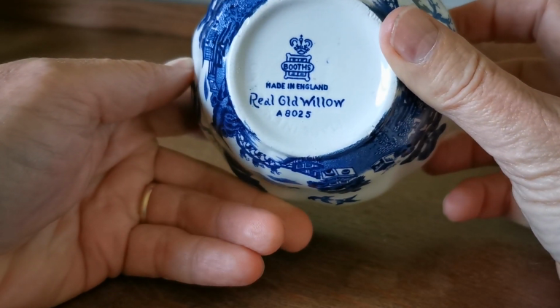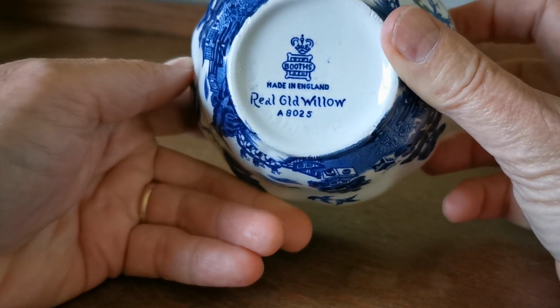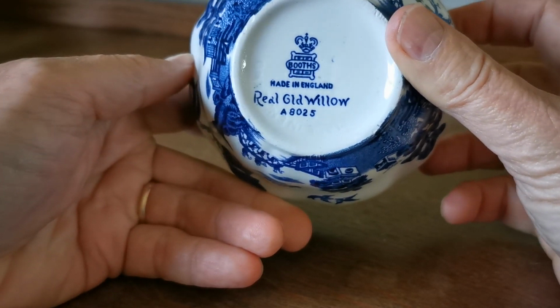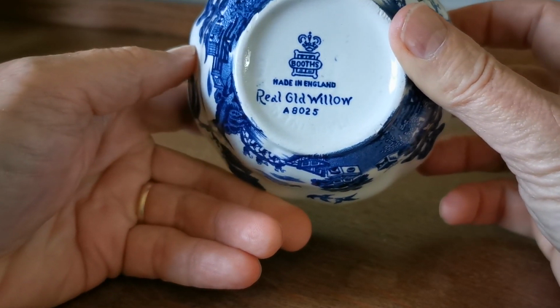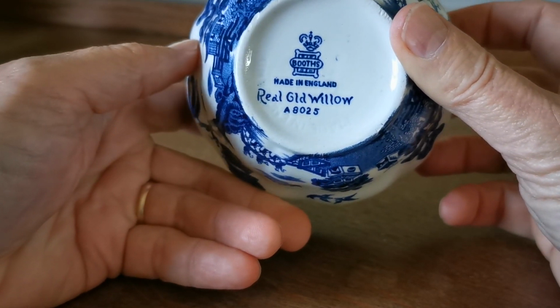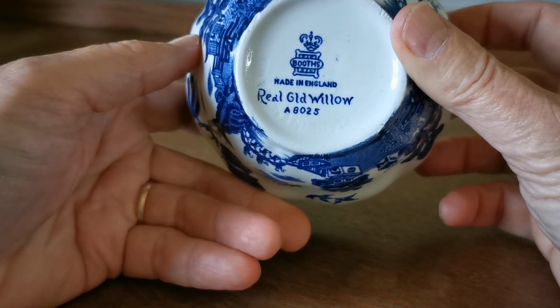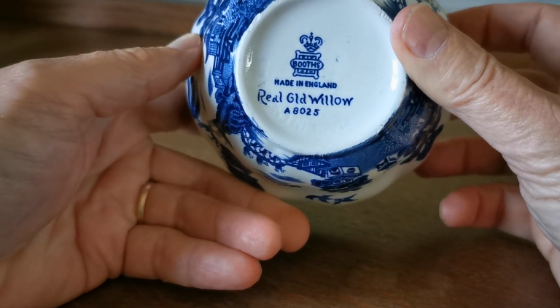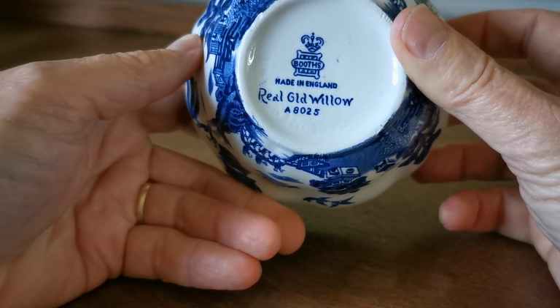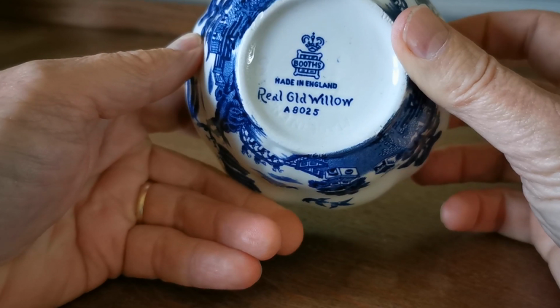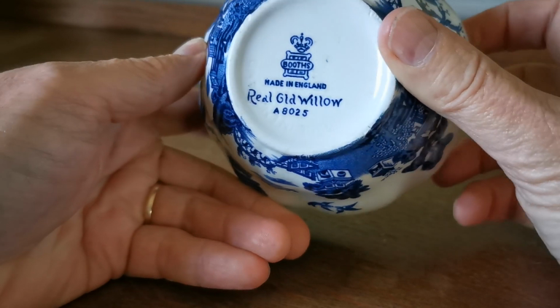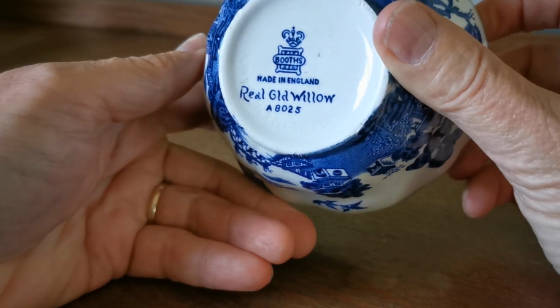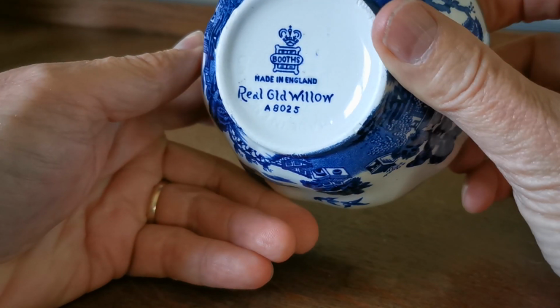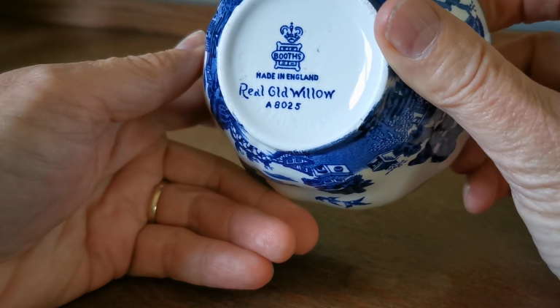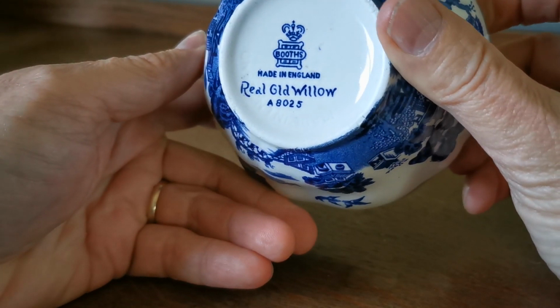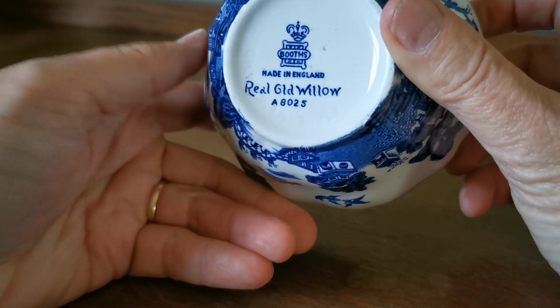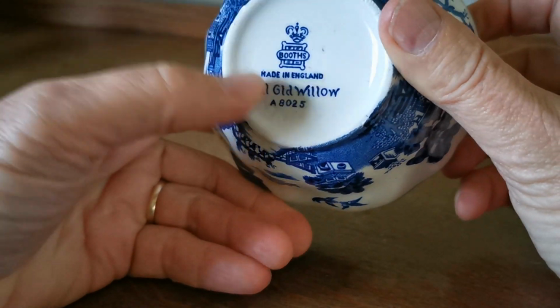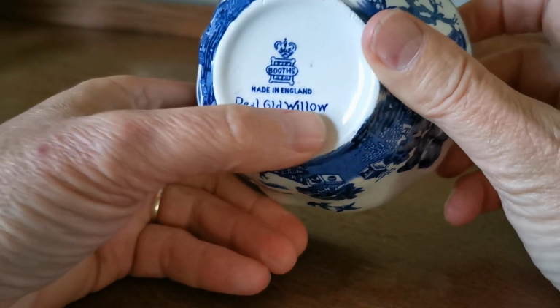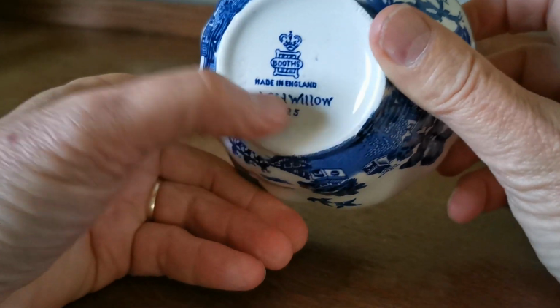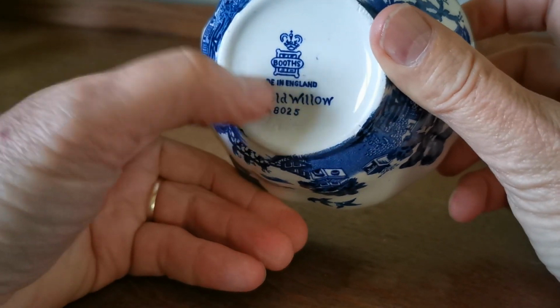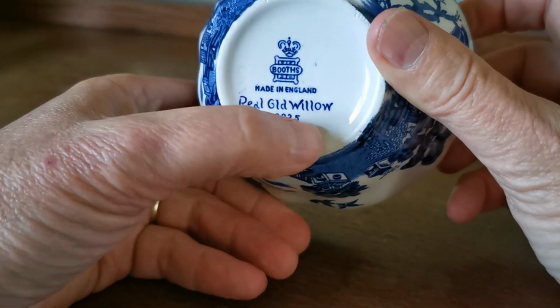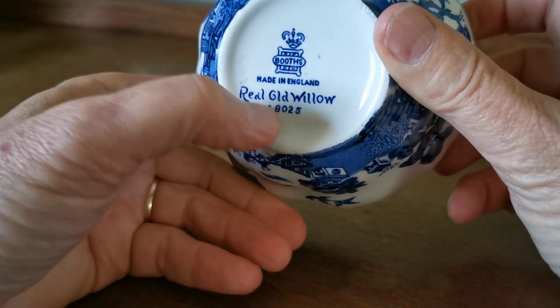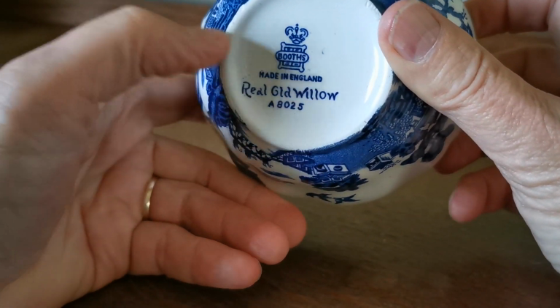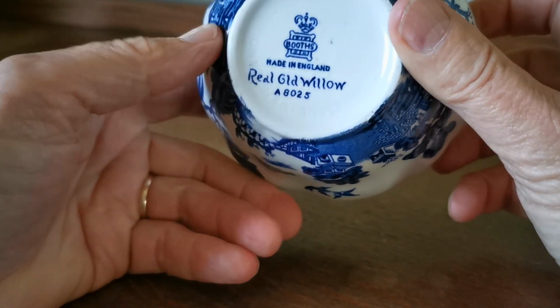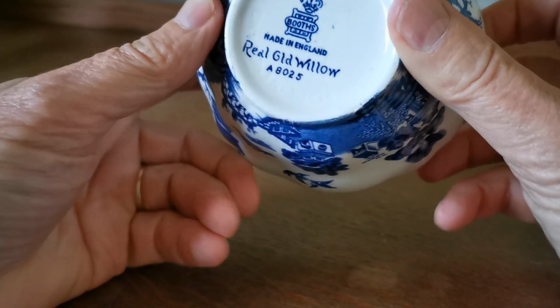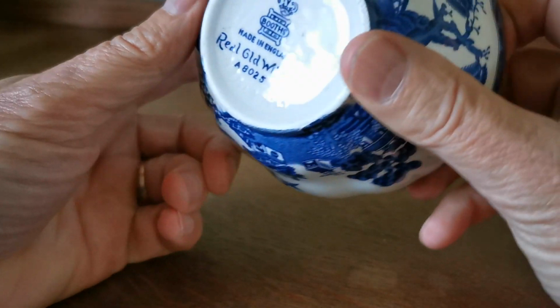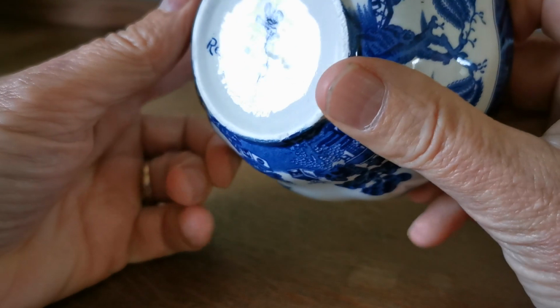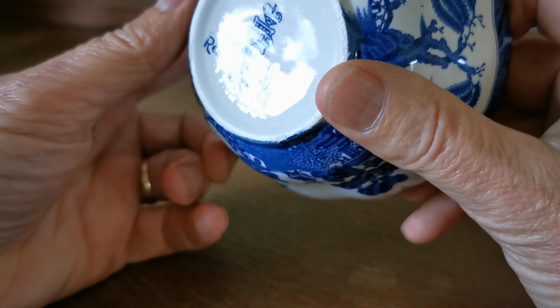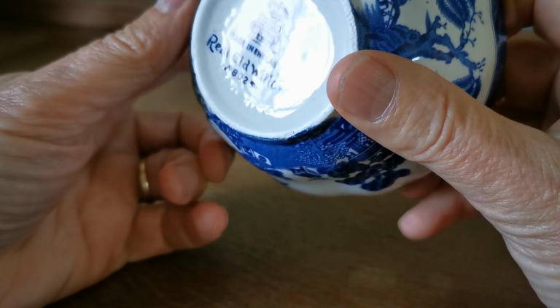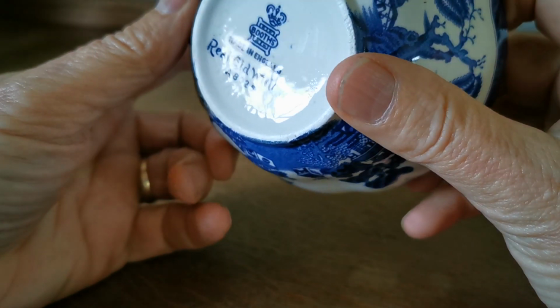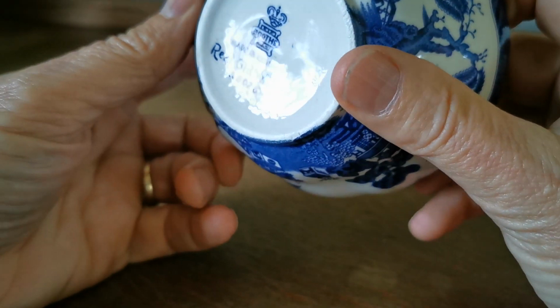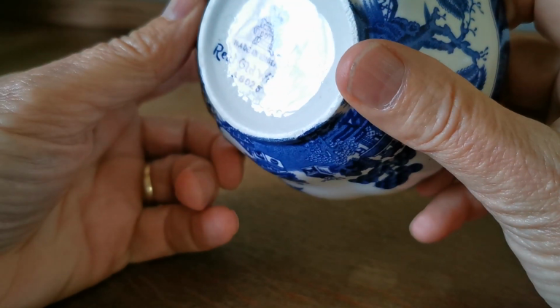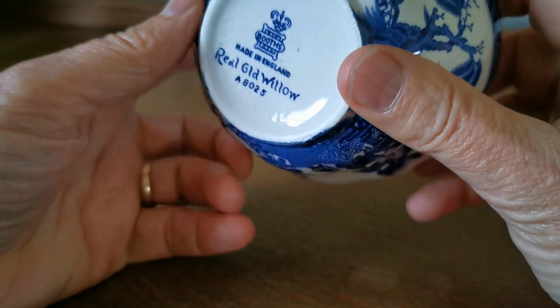Made in England, Real Old Willow A8025 marks, with 'Made in England' impressed on the base as well. You can just make out the 'England' marking.